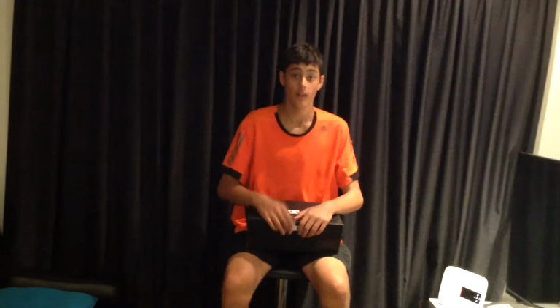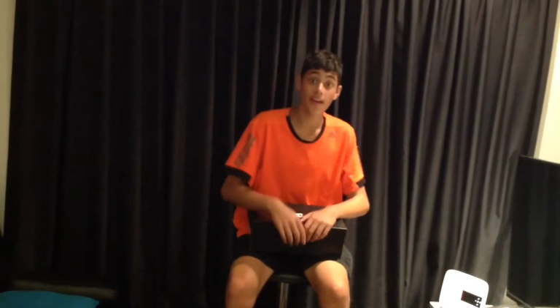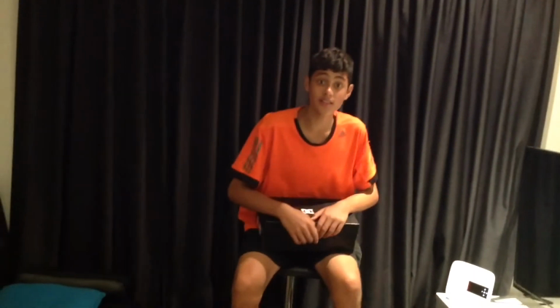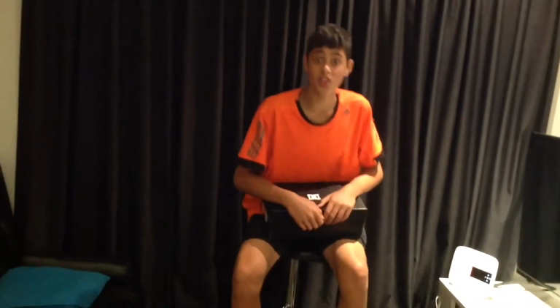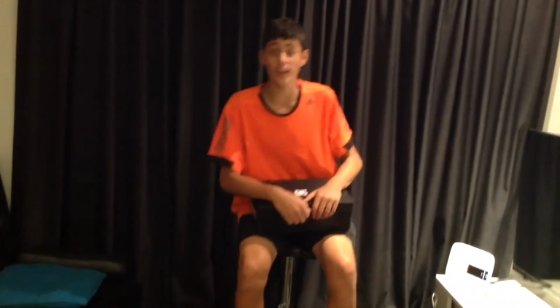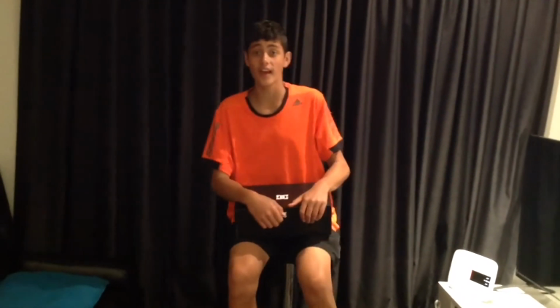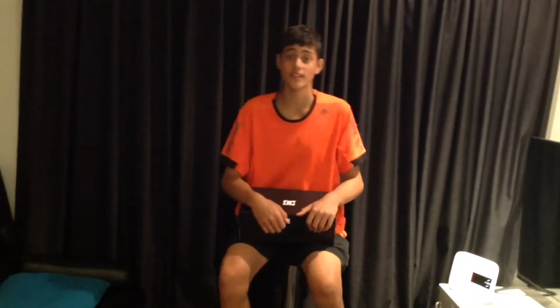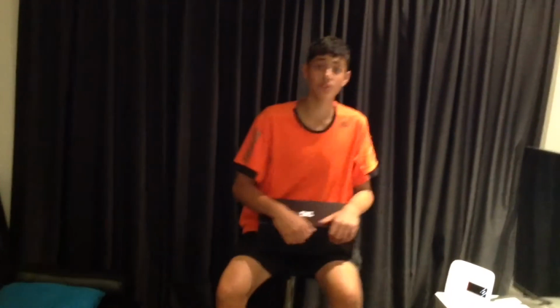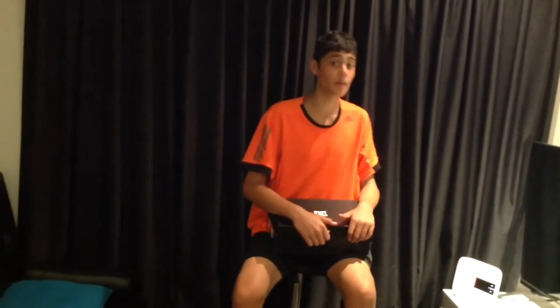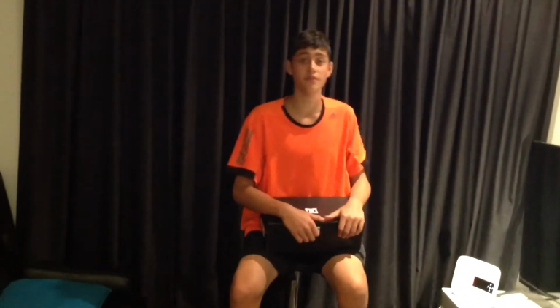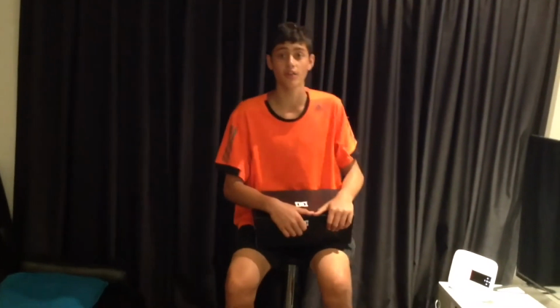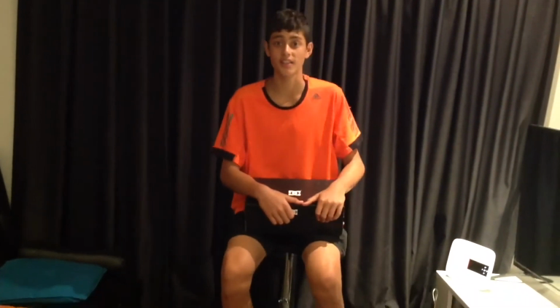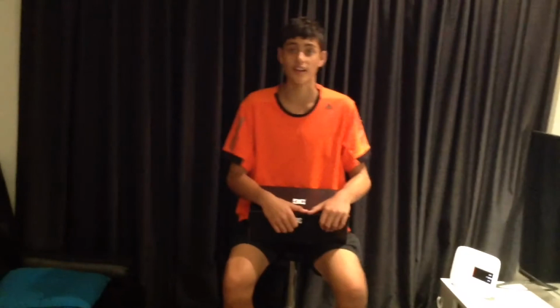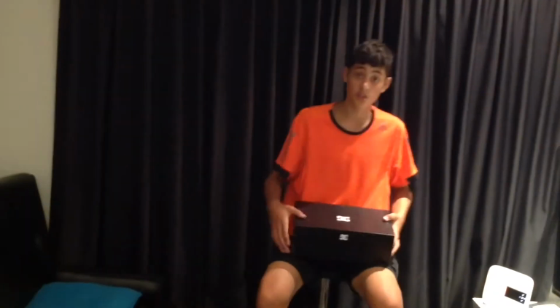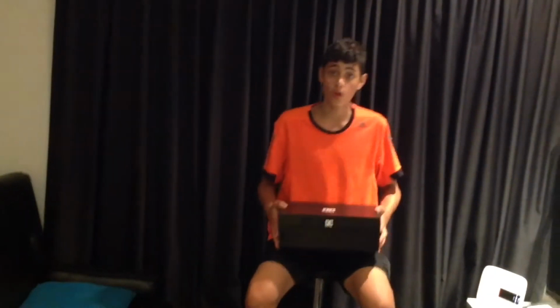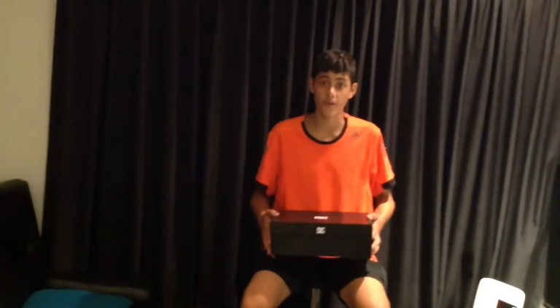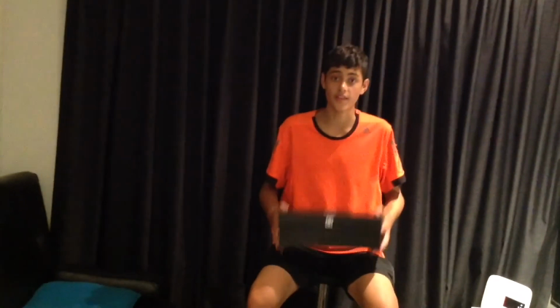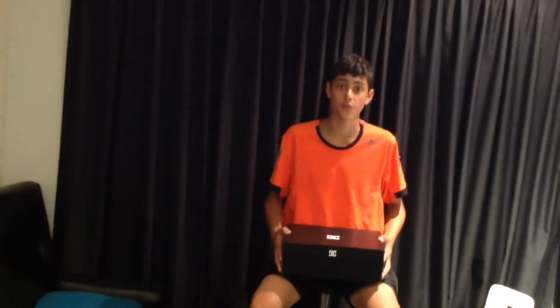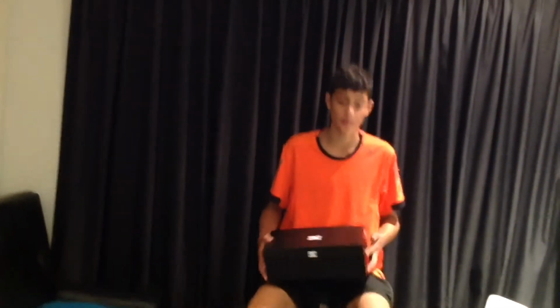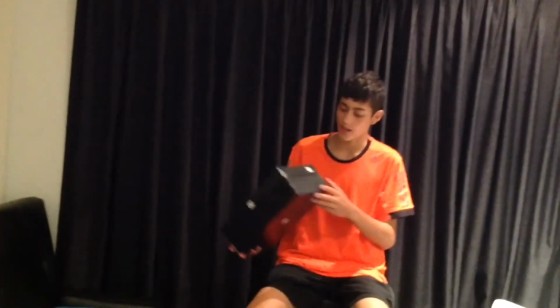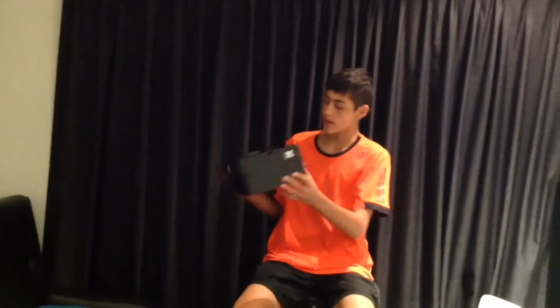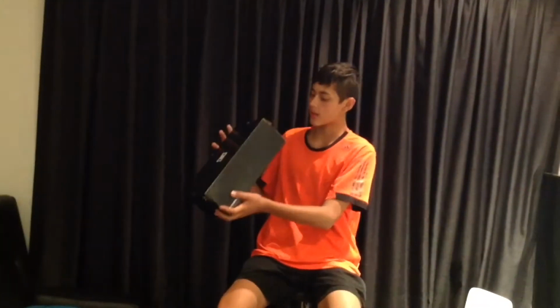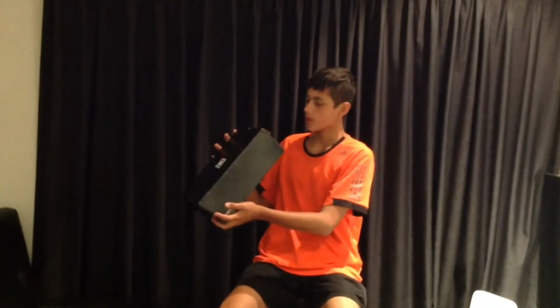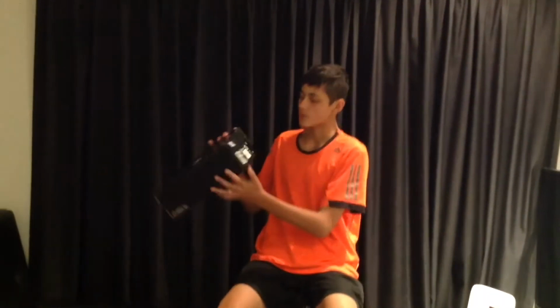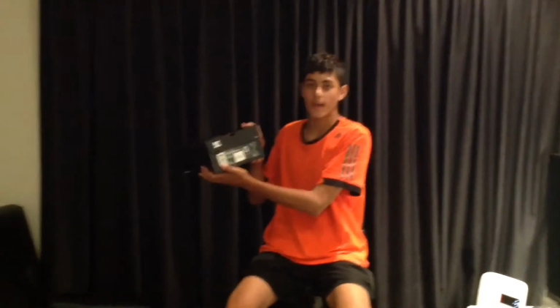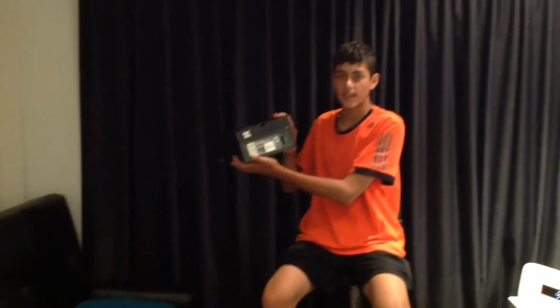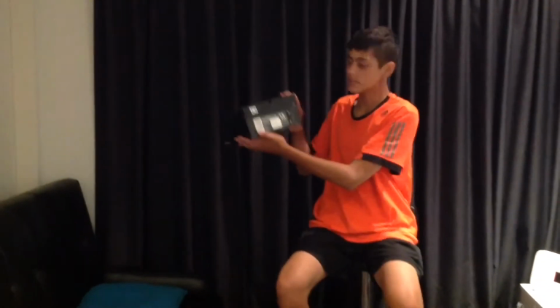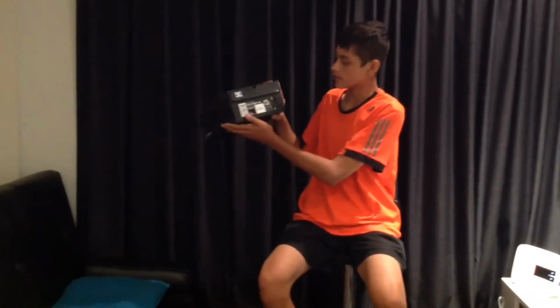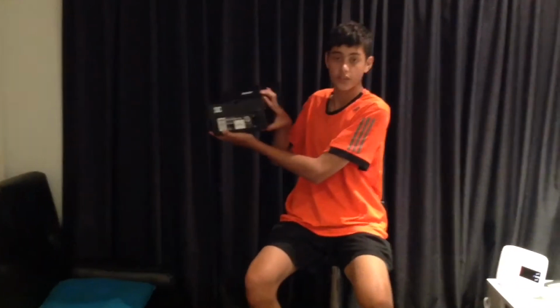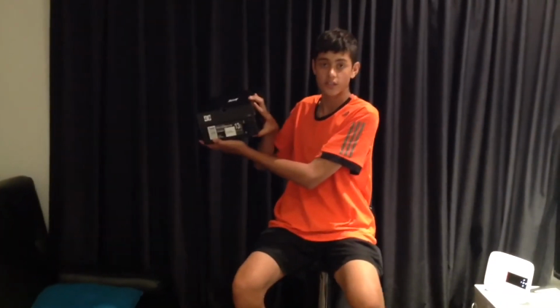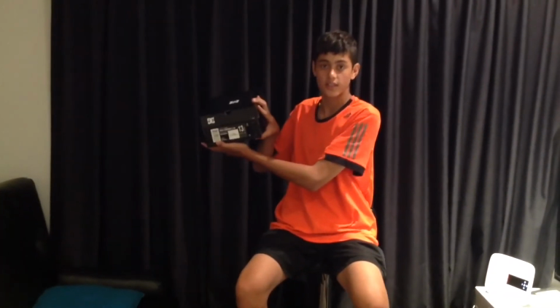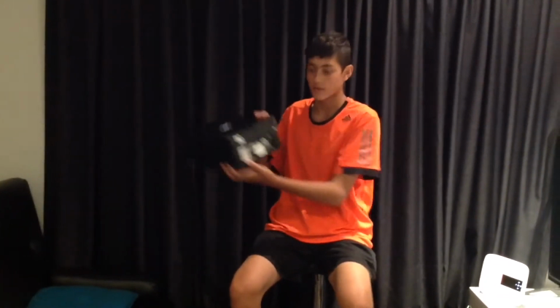Hey guys, it's Jack here again and today we're doing an unboxing video. Let's get started. So what I have here are the DC West Kramers — the West Kramer SSEs. They're size 13 because they're the size of my feet.